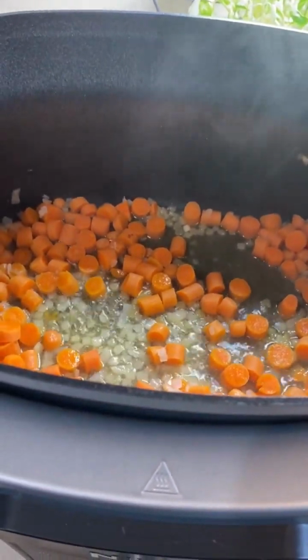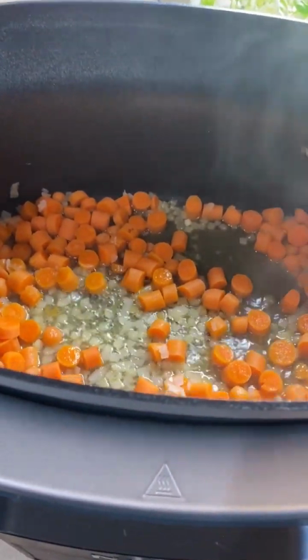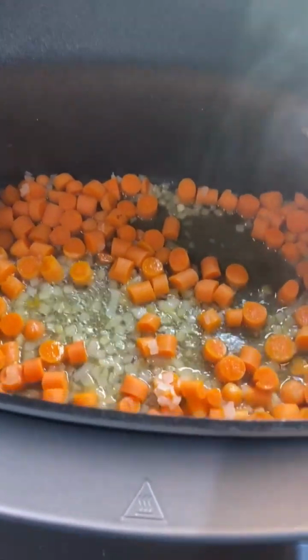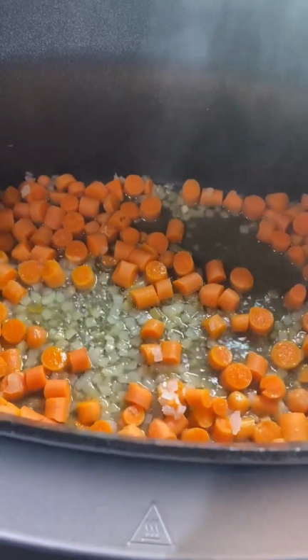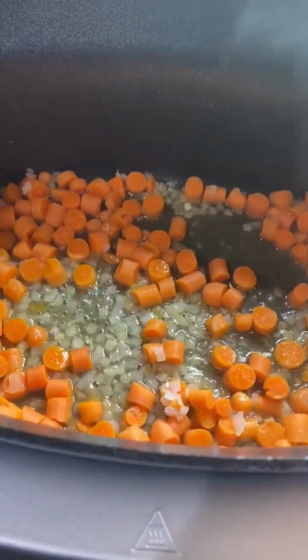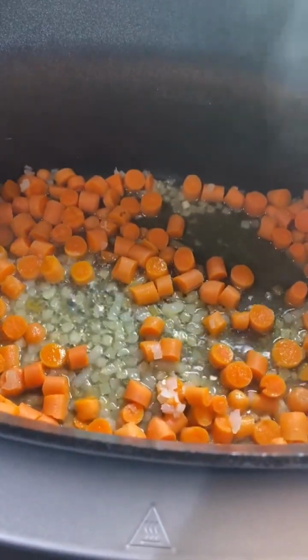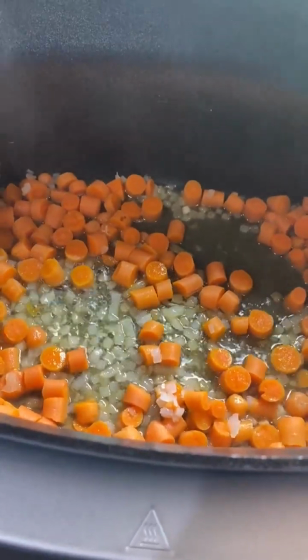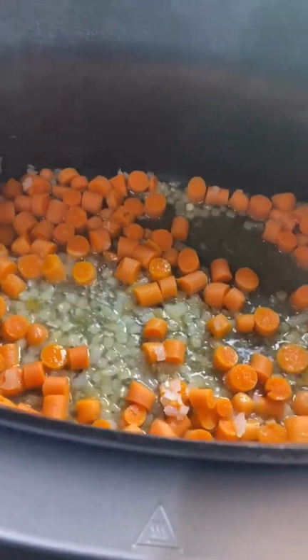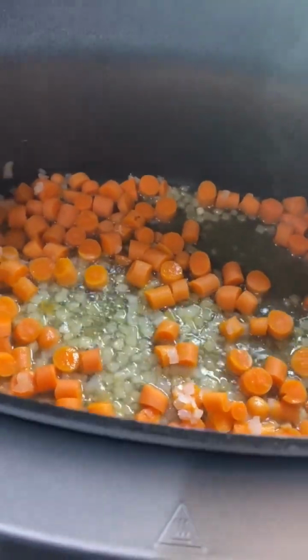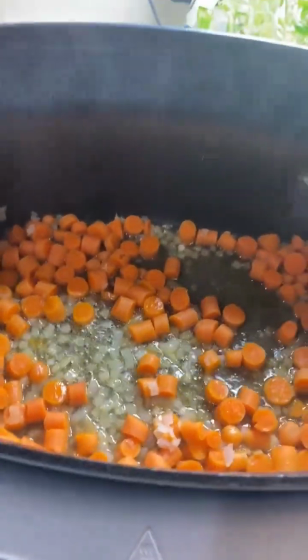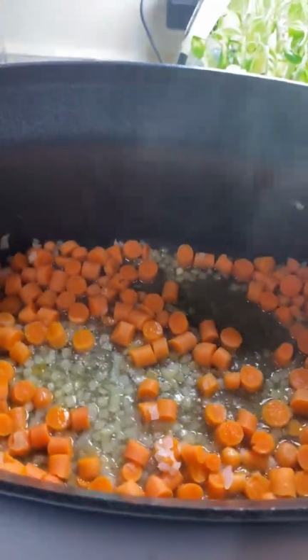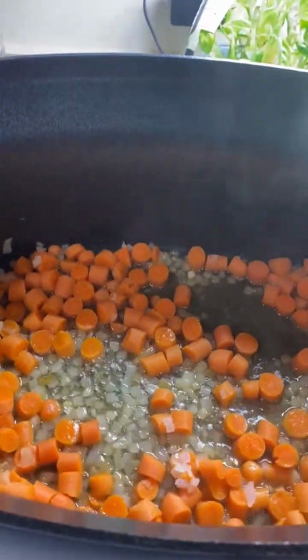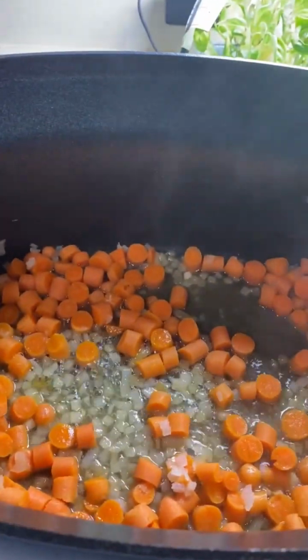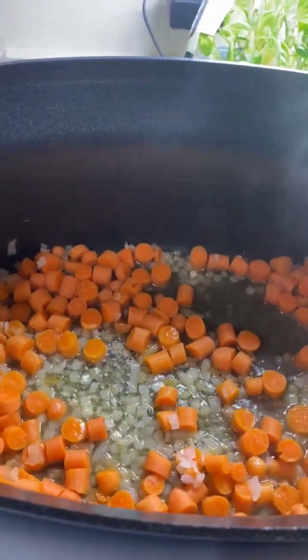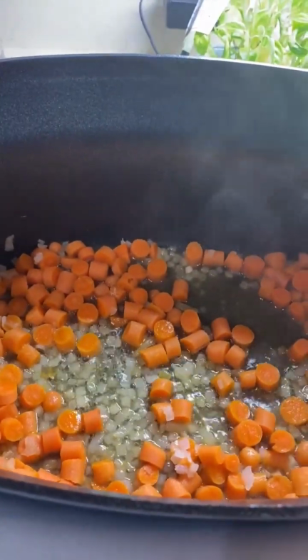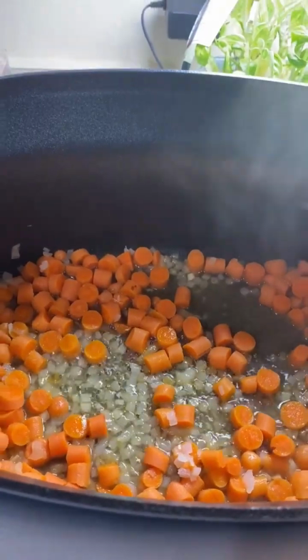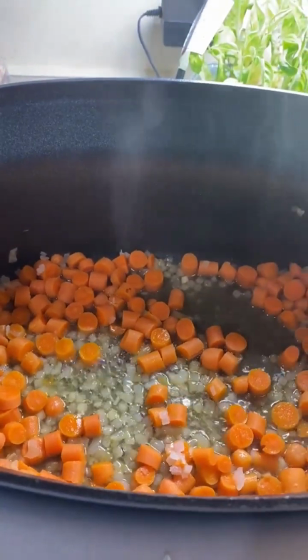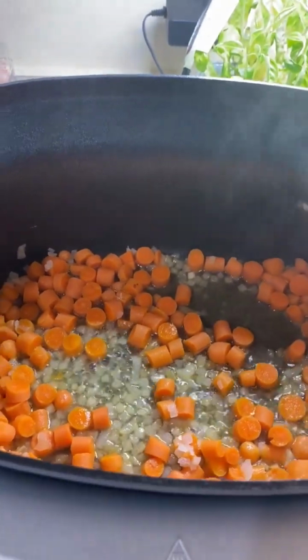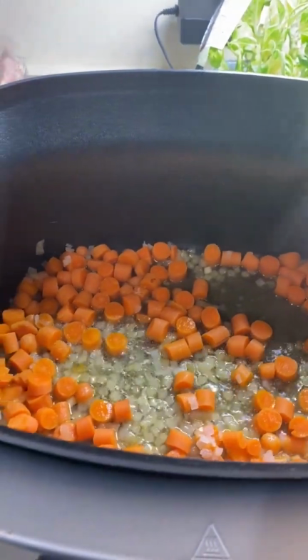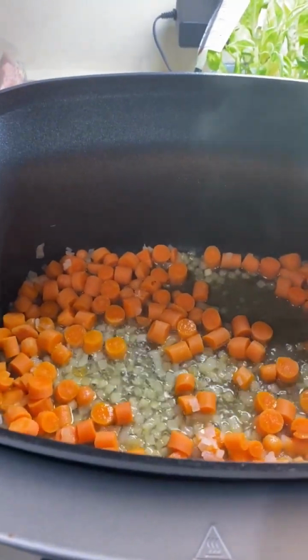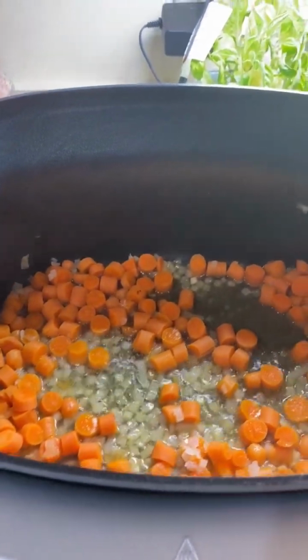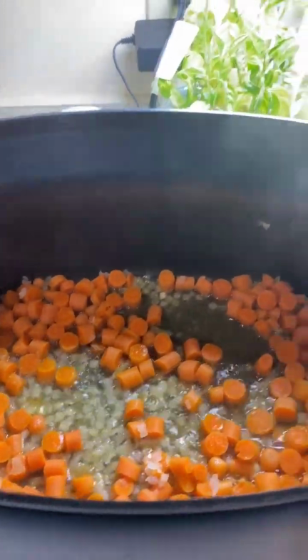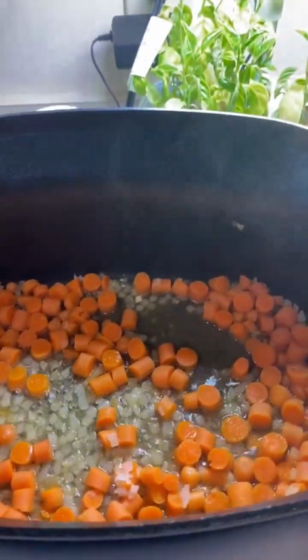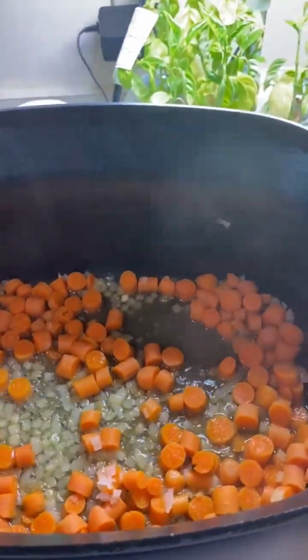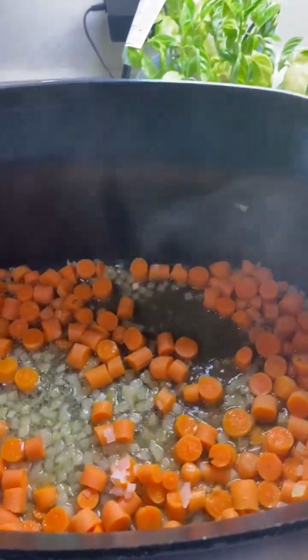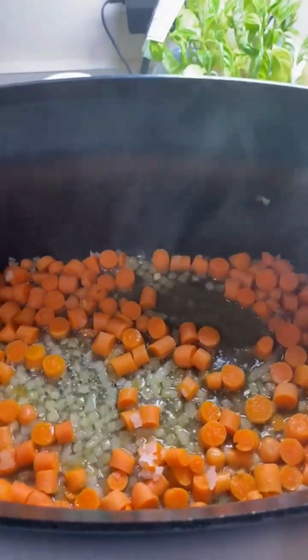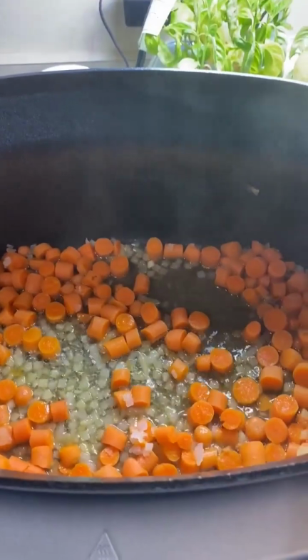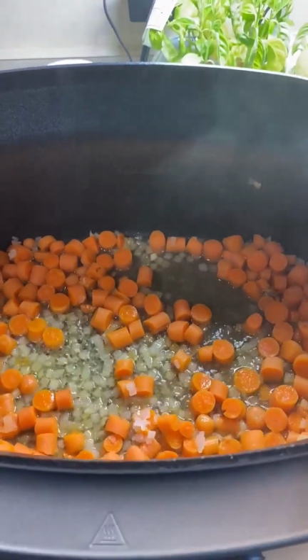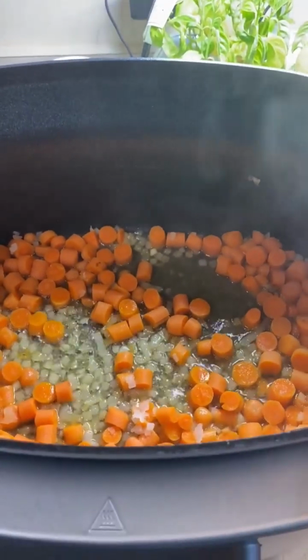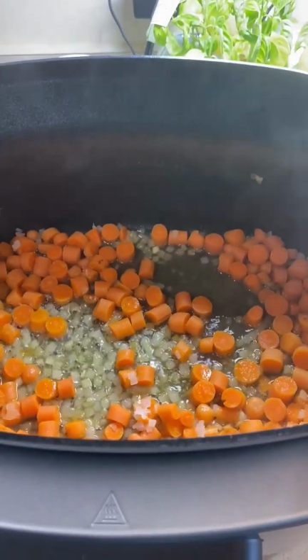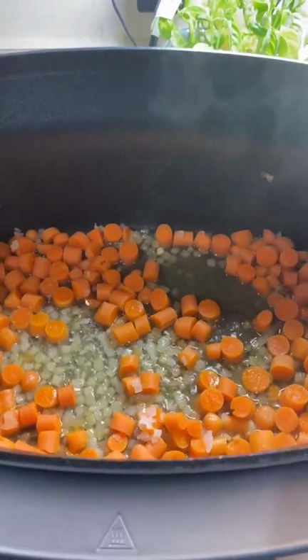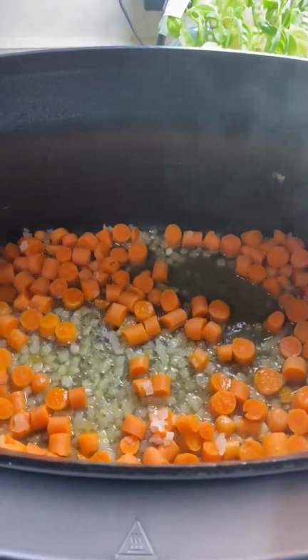We'll let this simmer down and reduce — it says until the liquid is reduced by one fourth. So just a couple more minutes and this will be reduced down, then we'll add the rest of the broth.